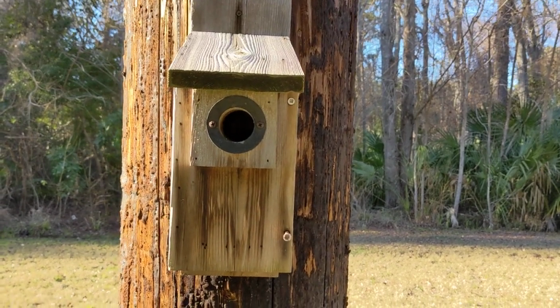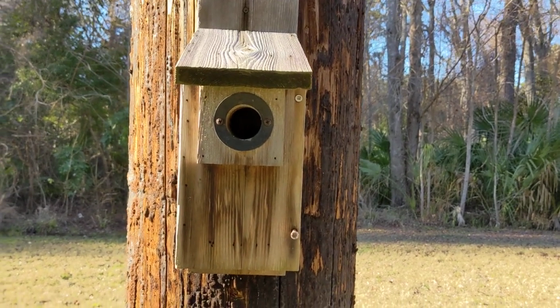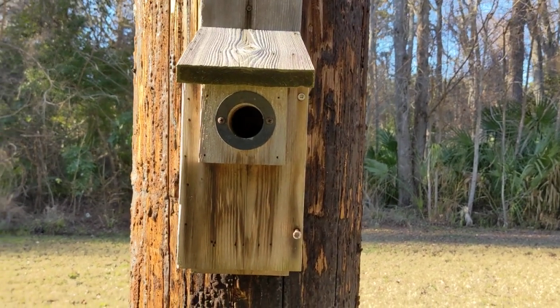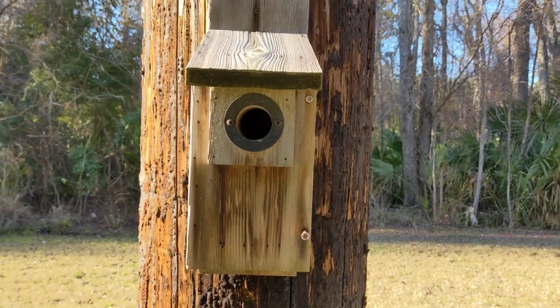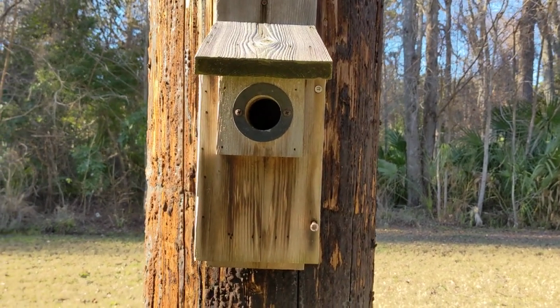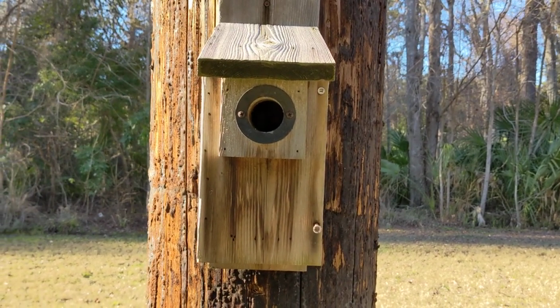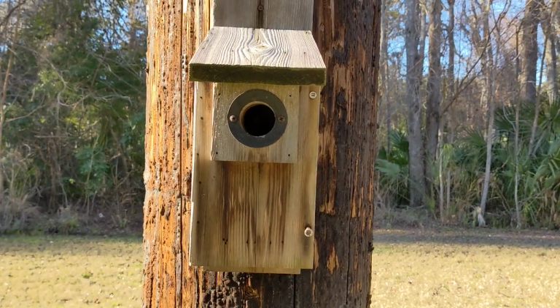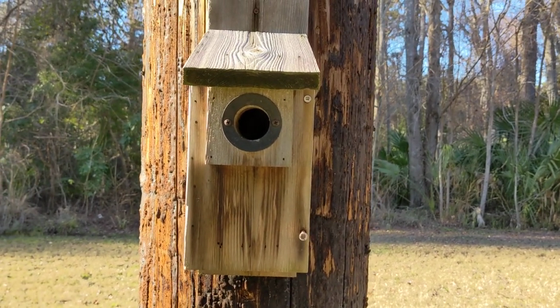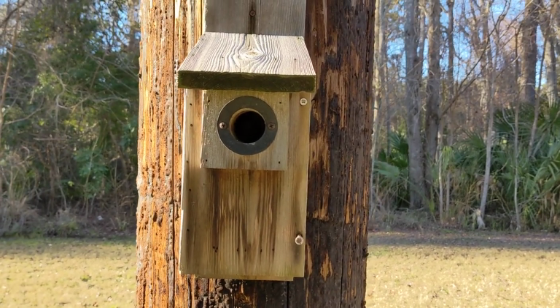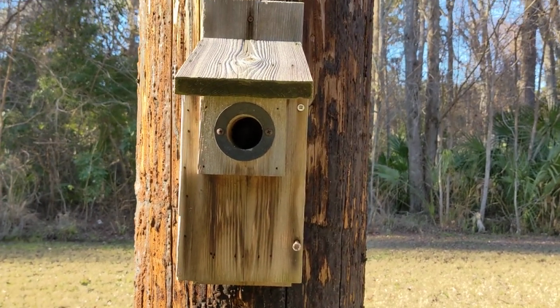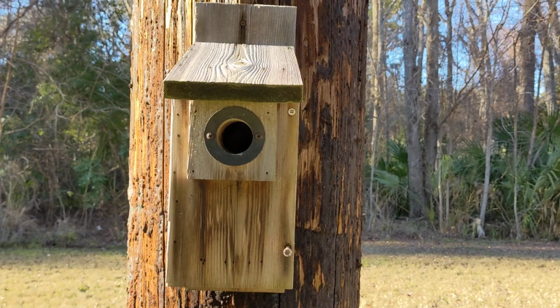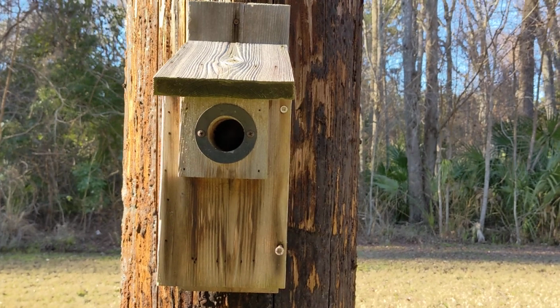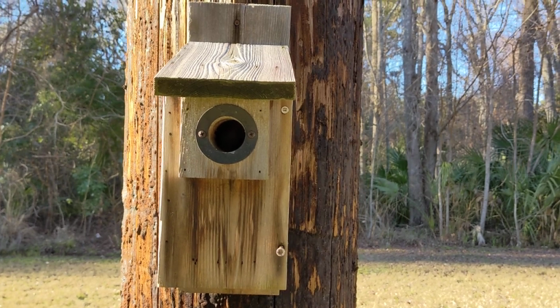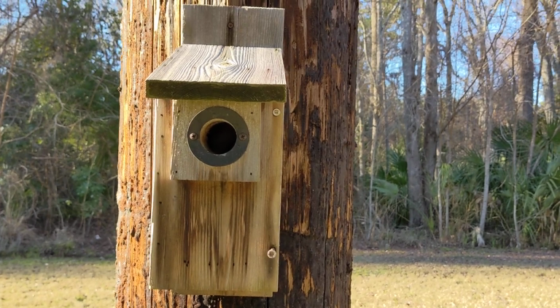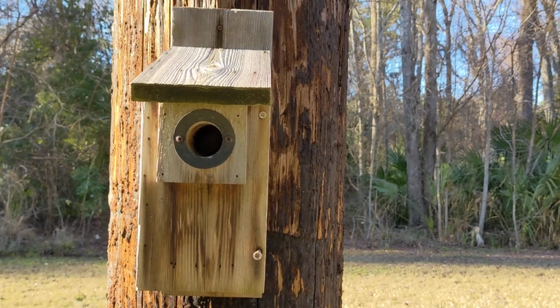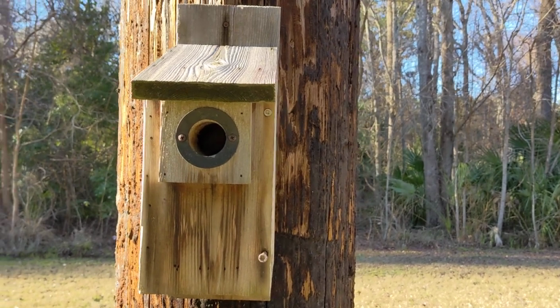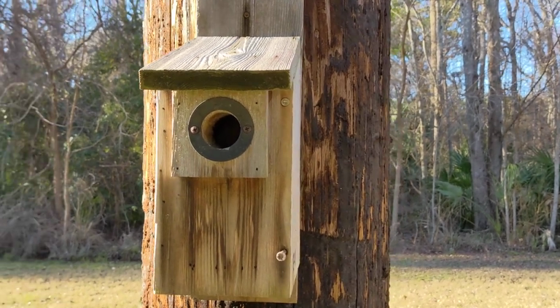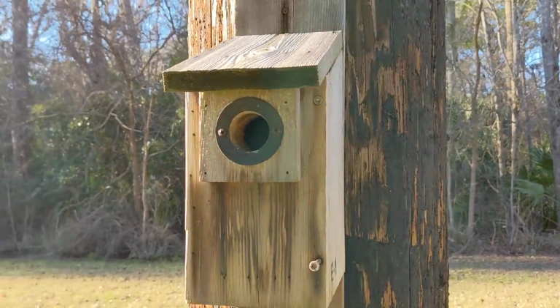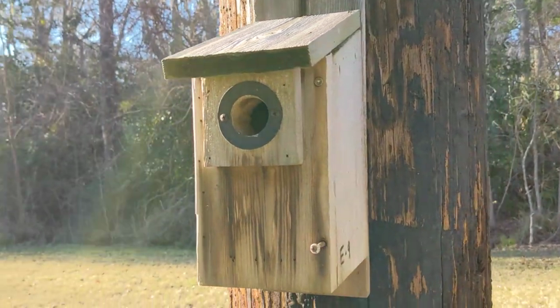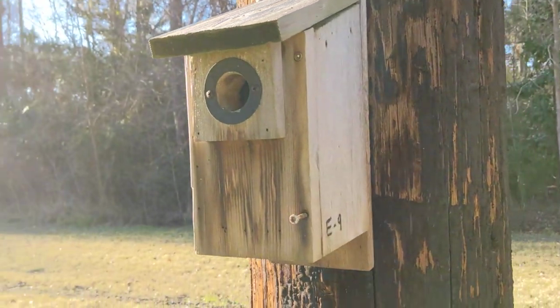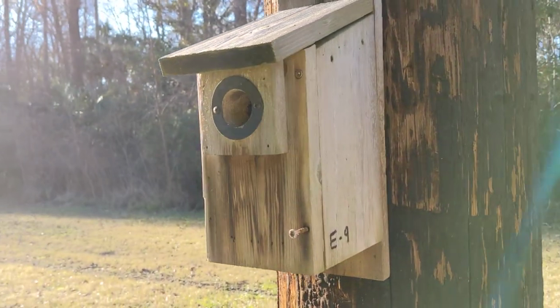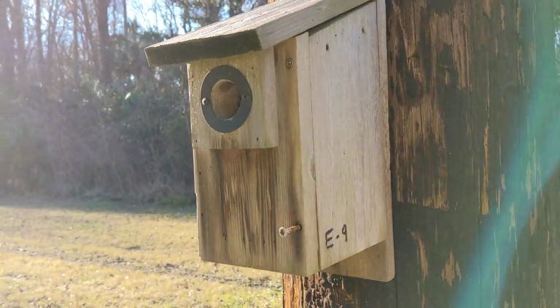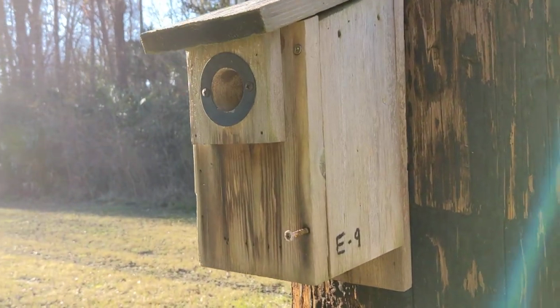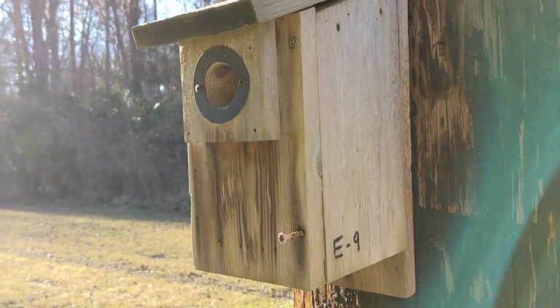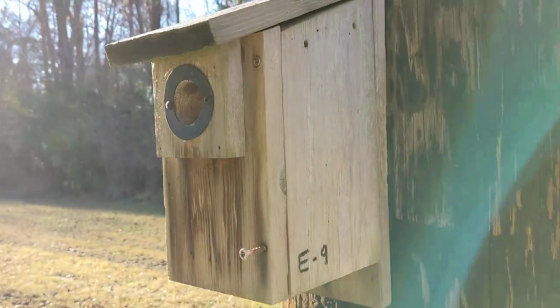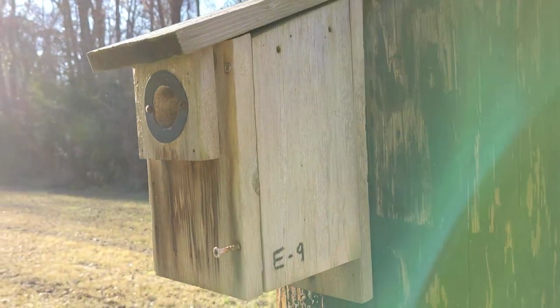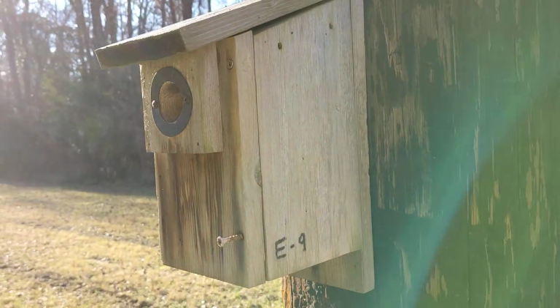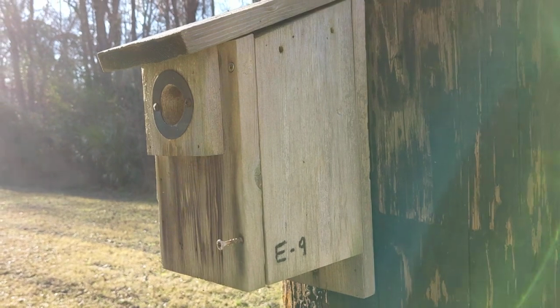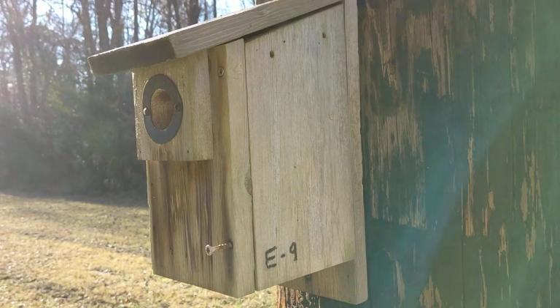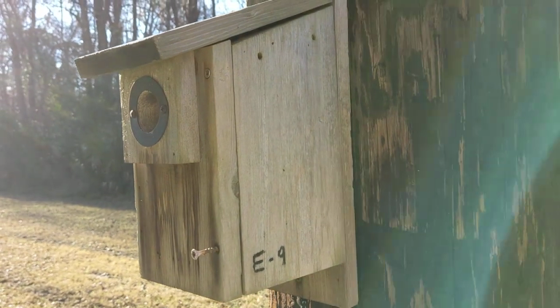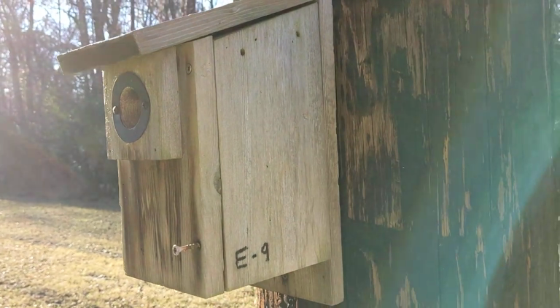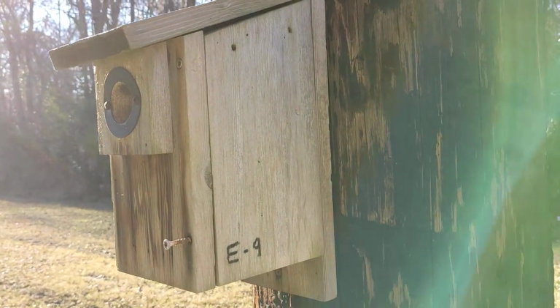Good afternoon everybody, this is Karen Martz. I'm out of breath because I just ran back to my car to get the spoon. I'm gonna open this up — I saw that we have a nest in here.